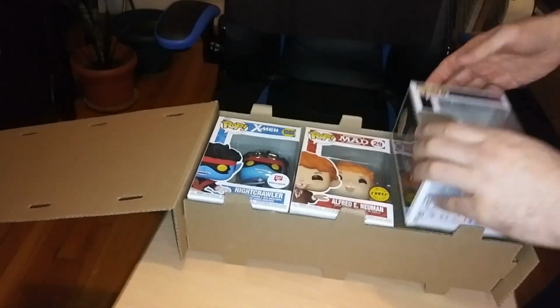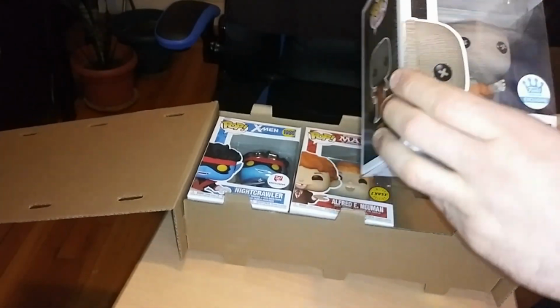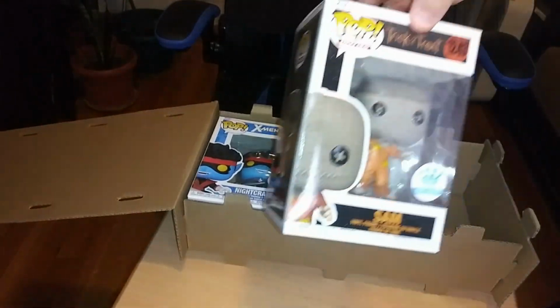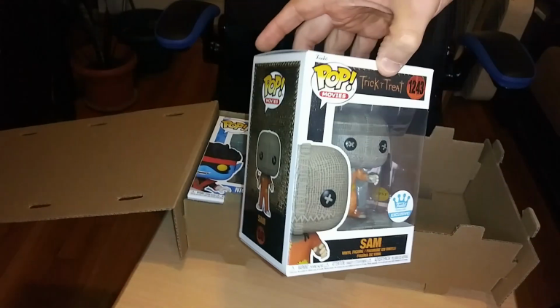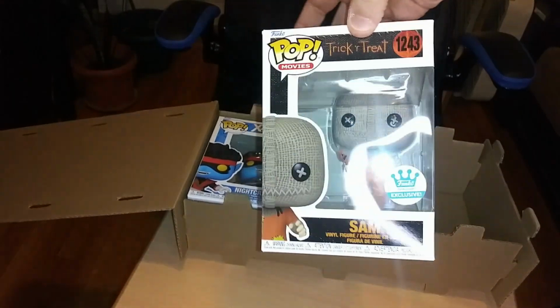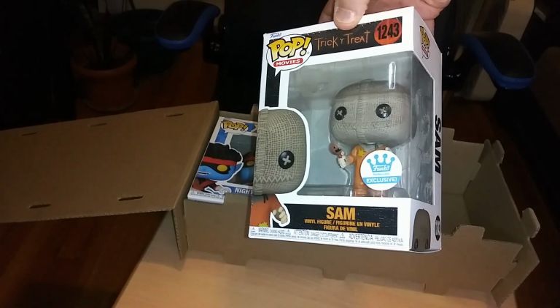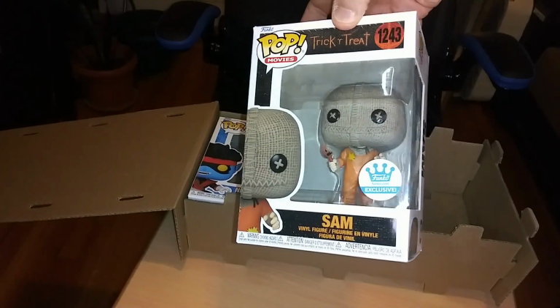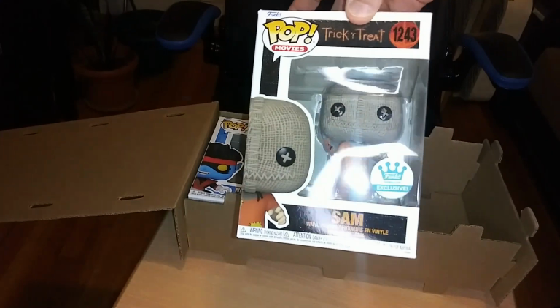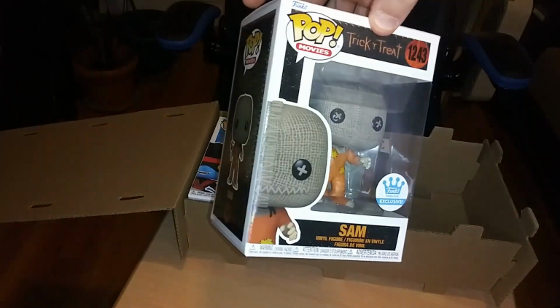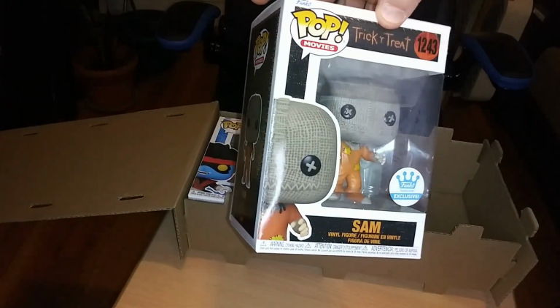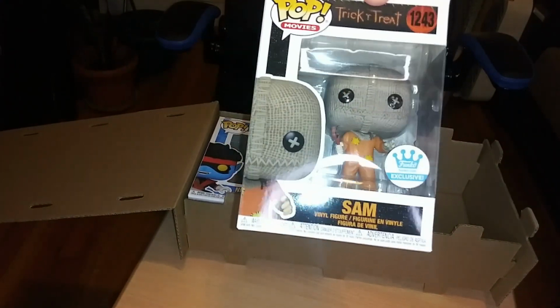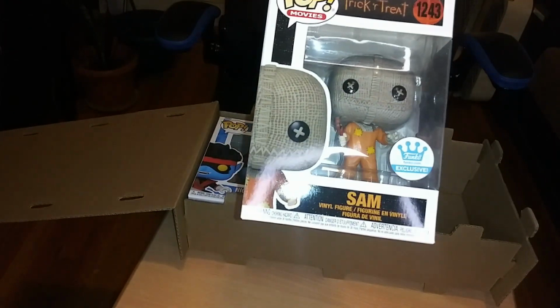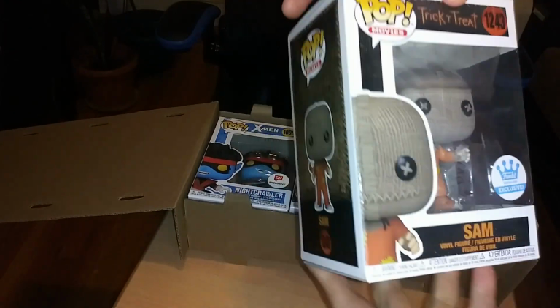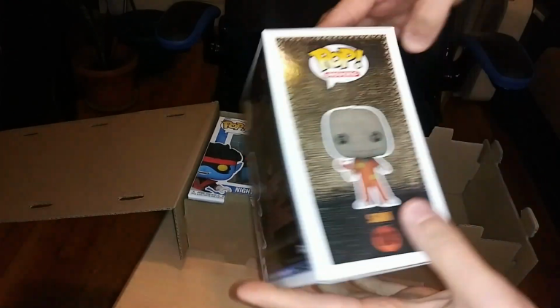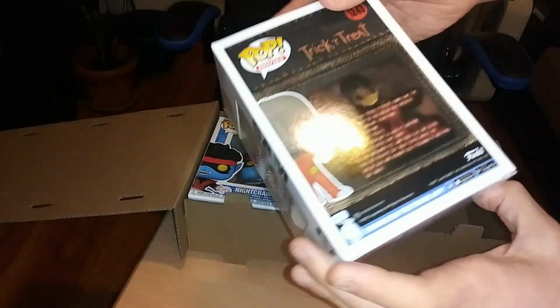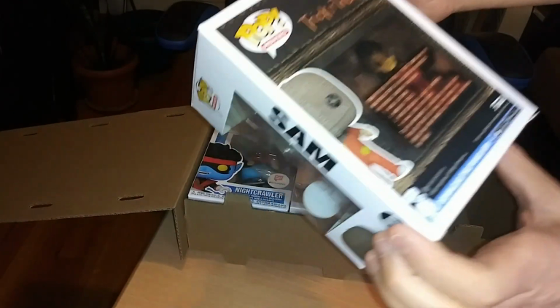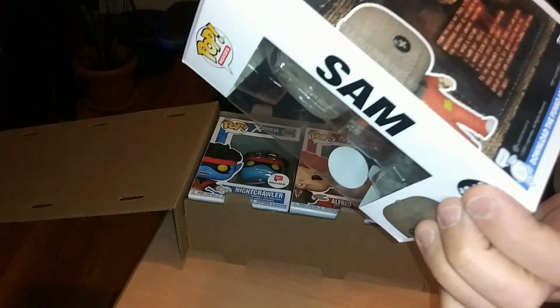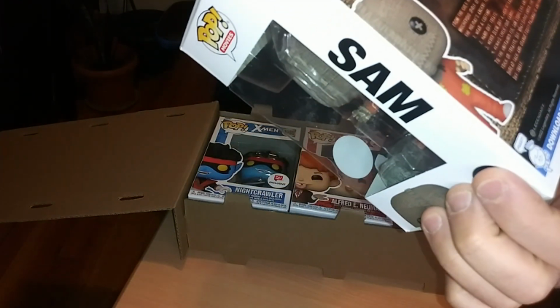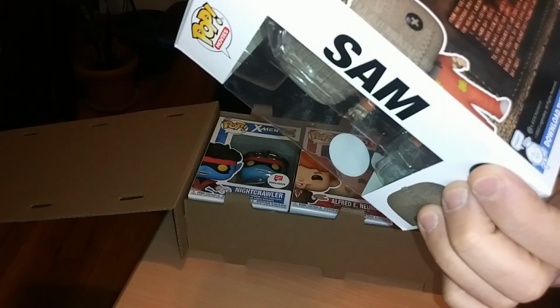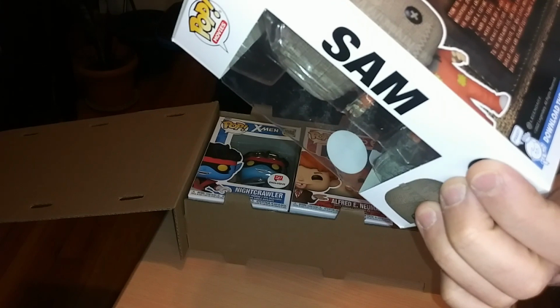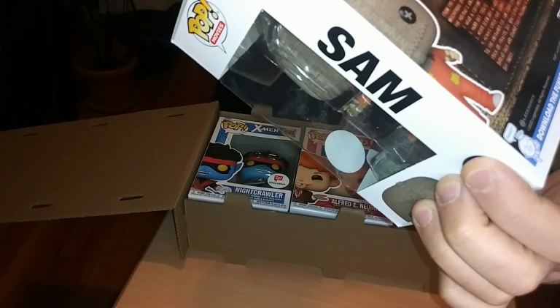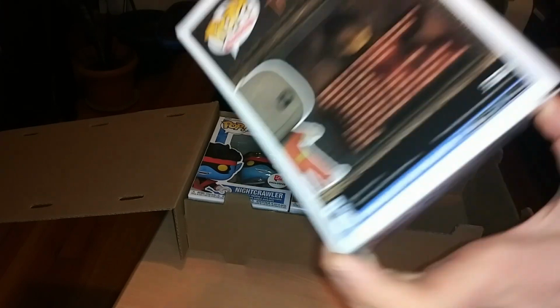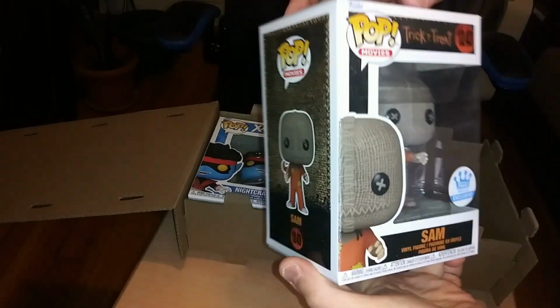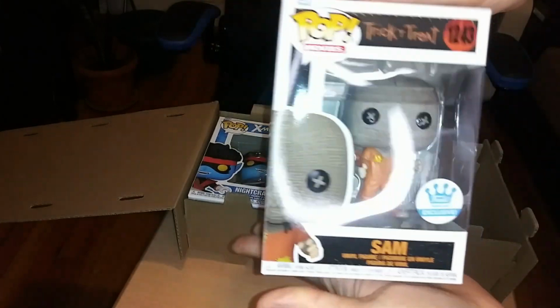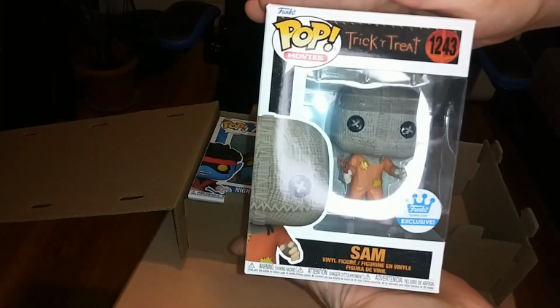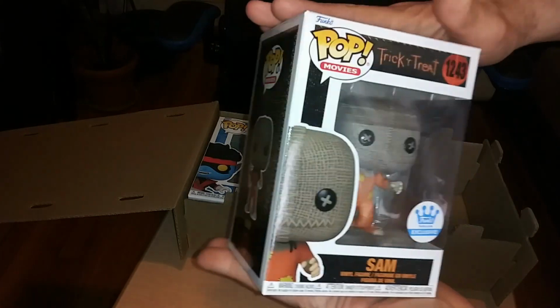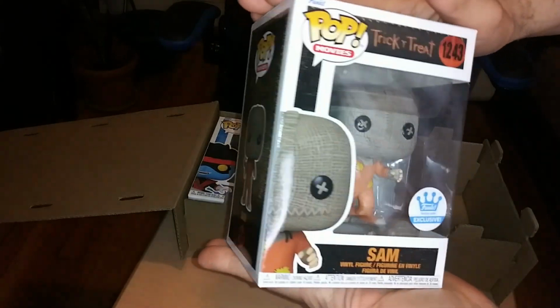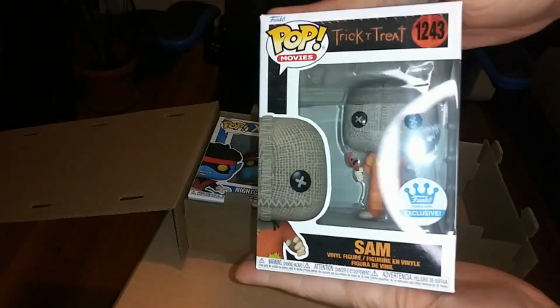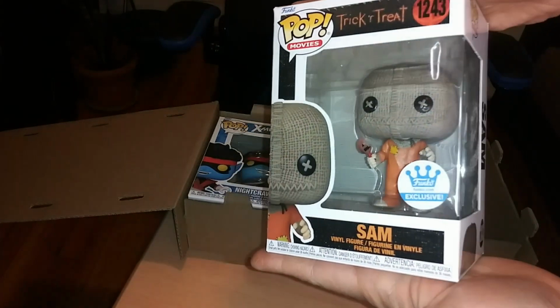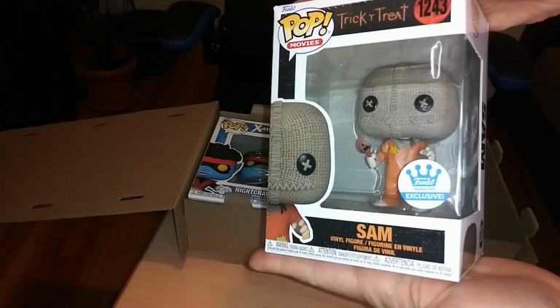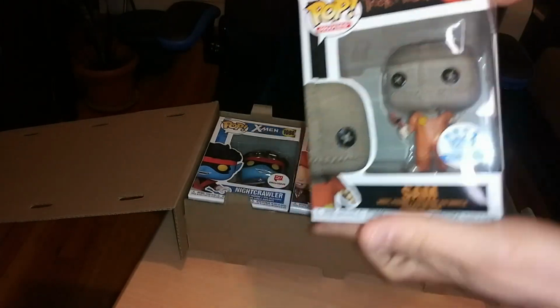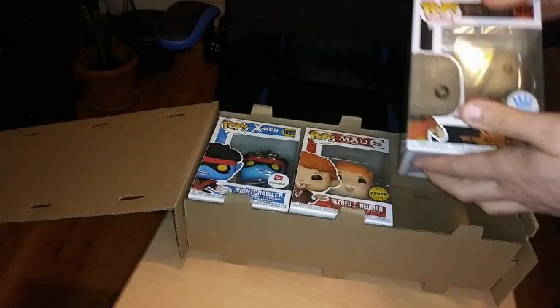This one I have no idea about — I think this was a free one they threw in. It looks like it's from some horror movie that came out. Whatever it is, it looks cute, but he may murder someone.